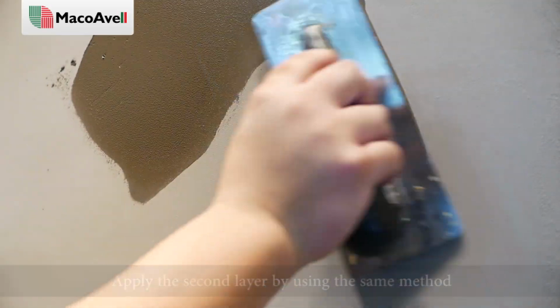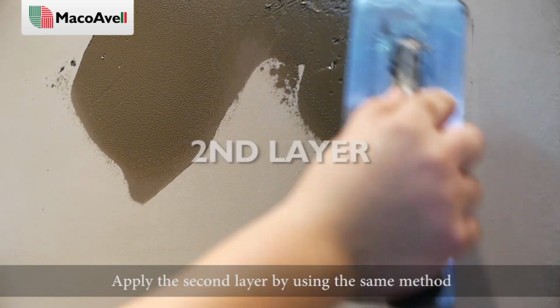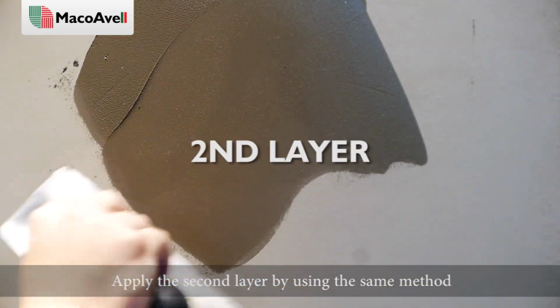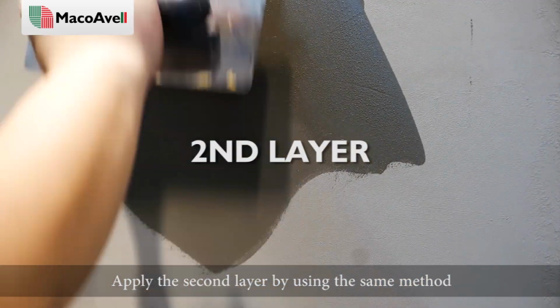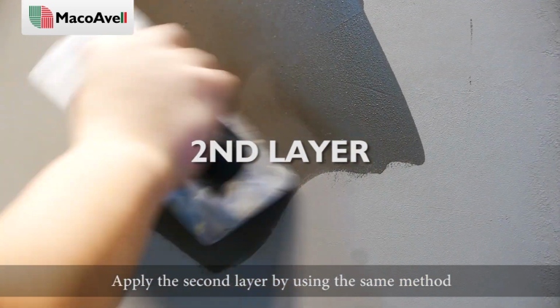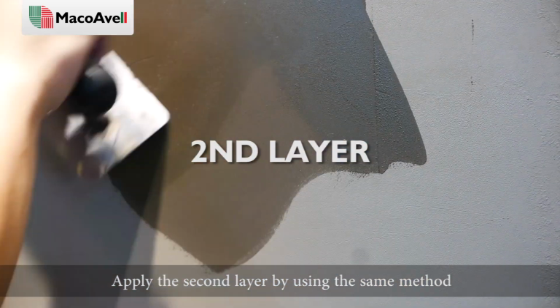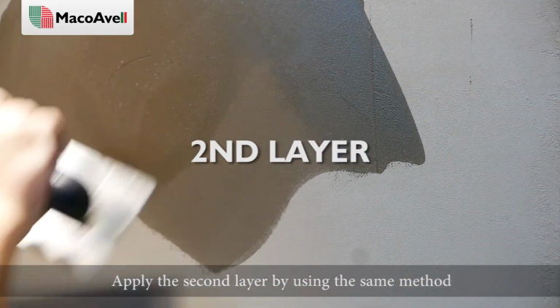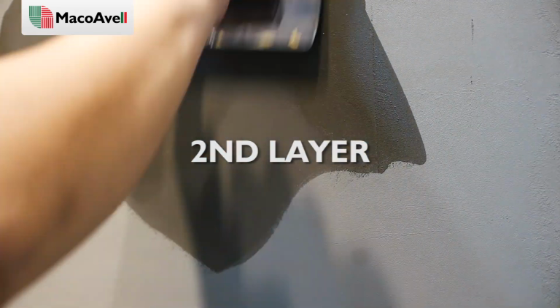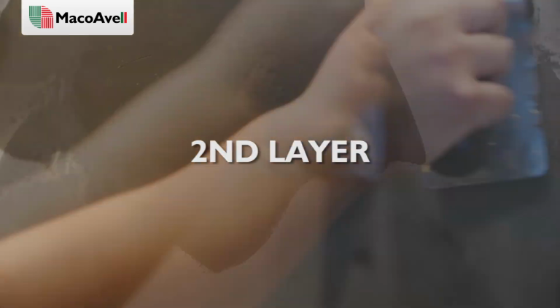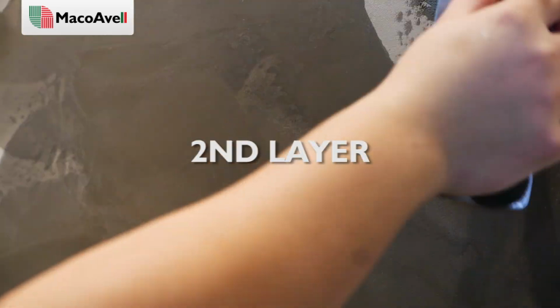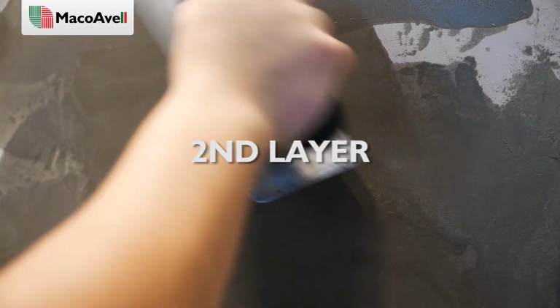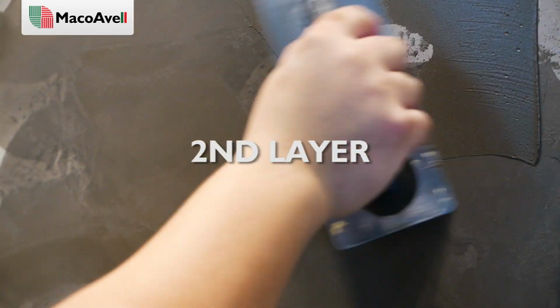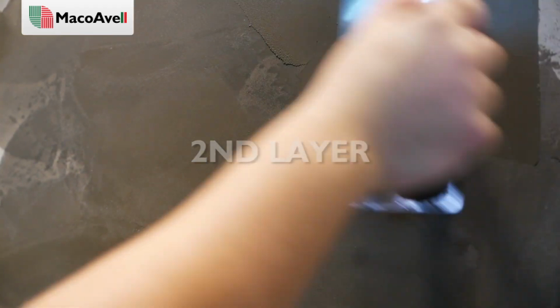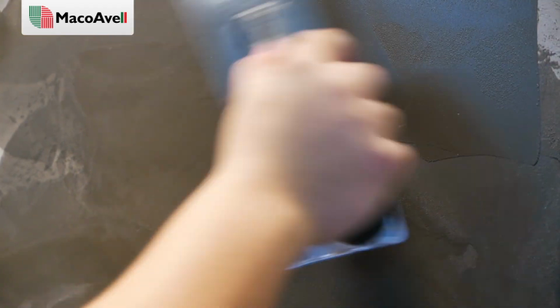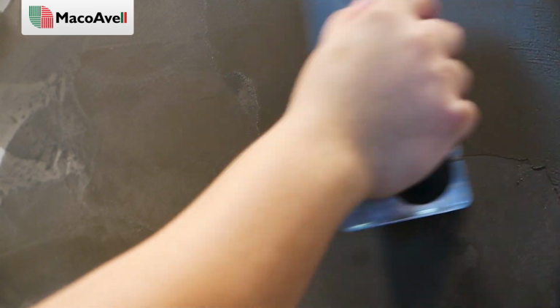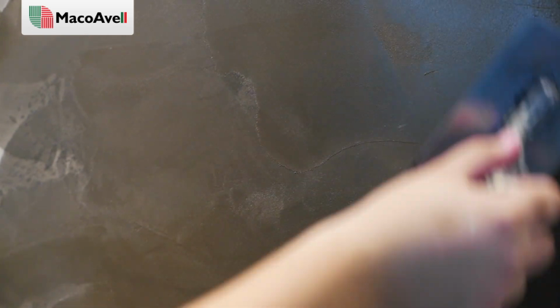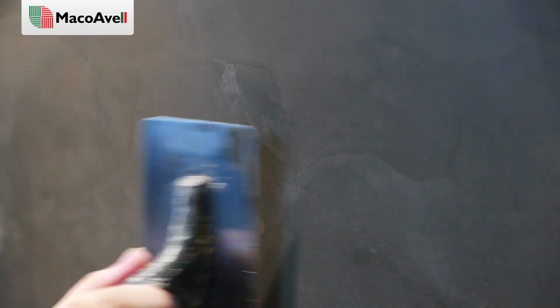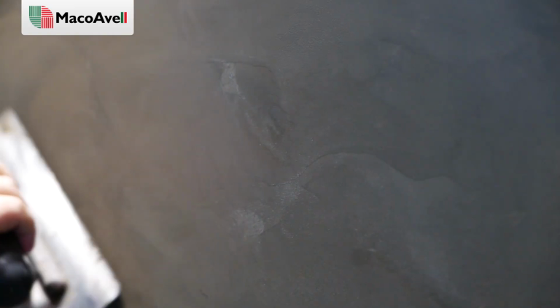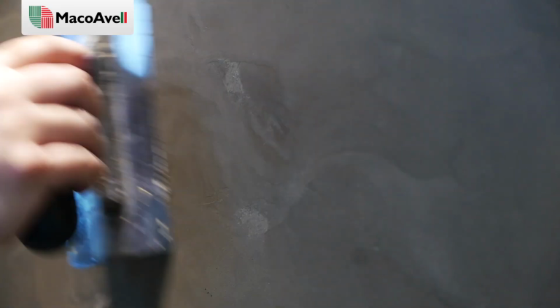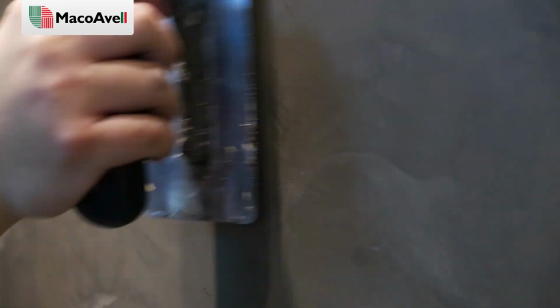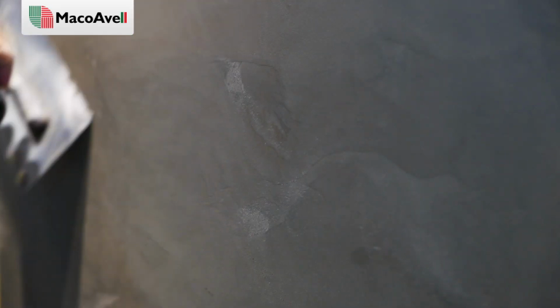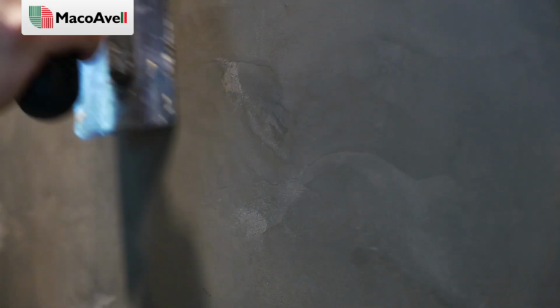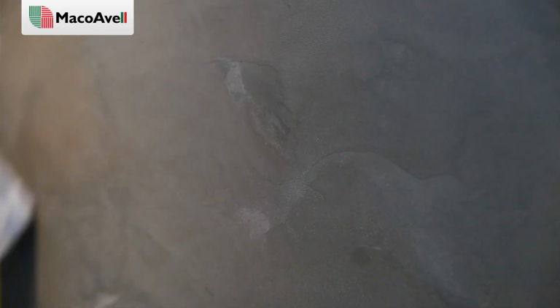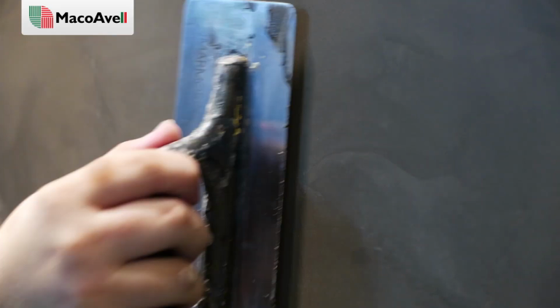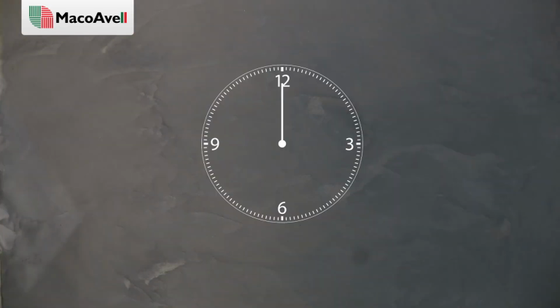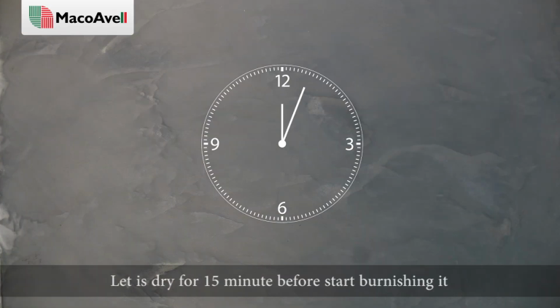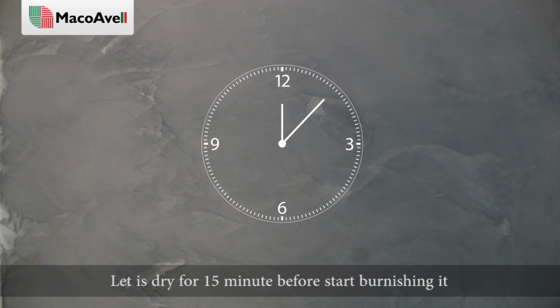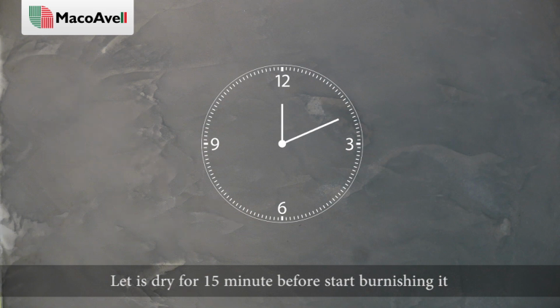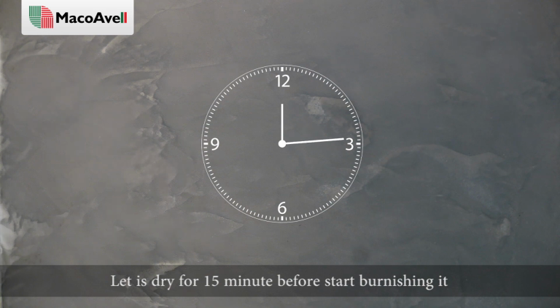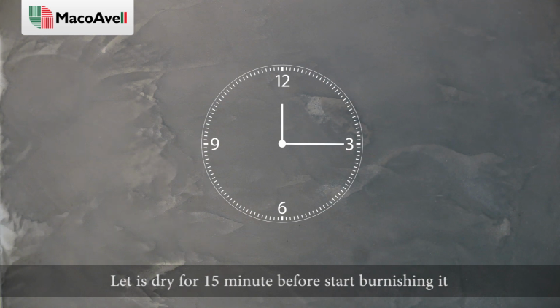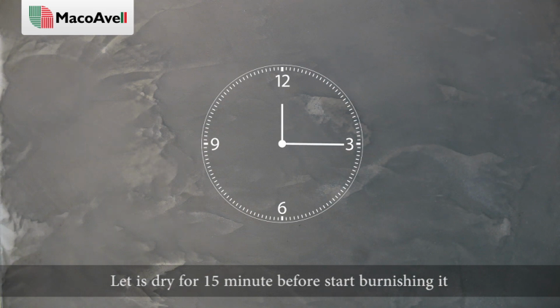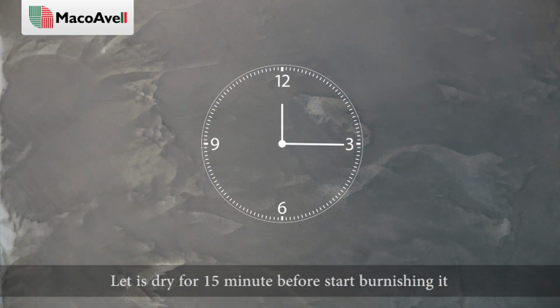Apply the second layer by using the same method. Let it dry for 15 minutes before starting to burnish it.